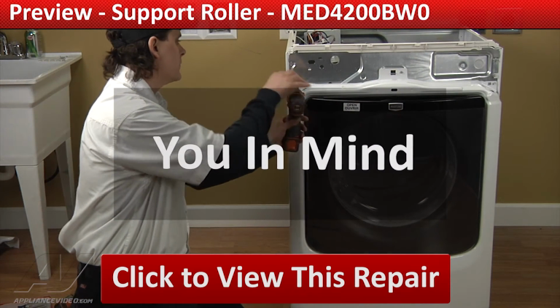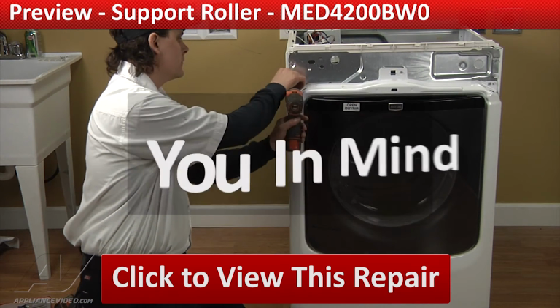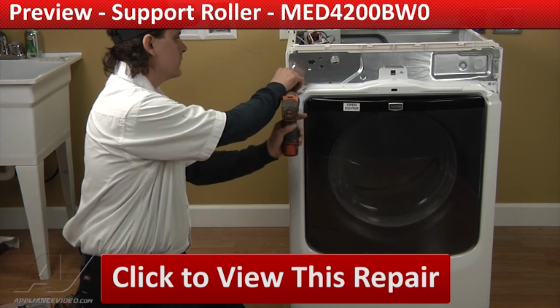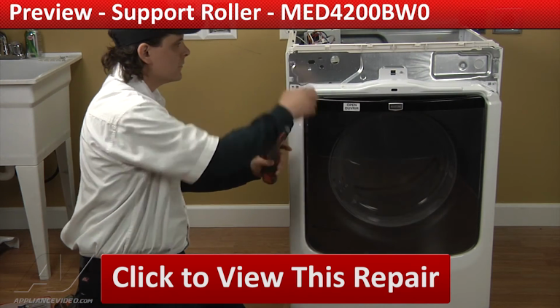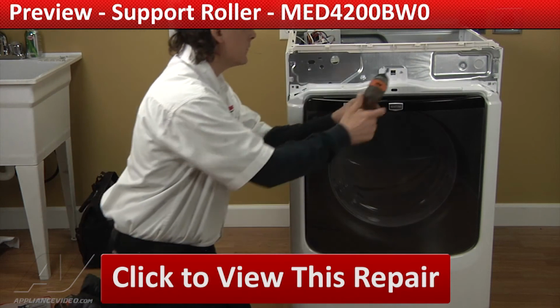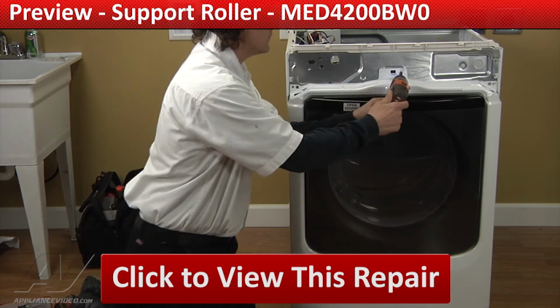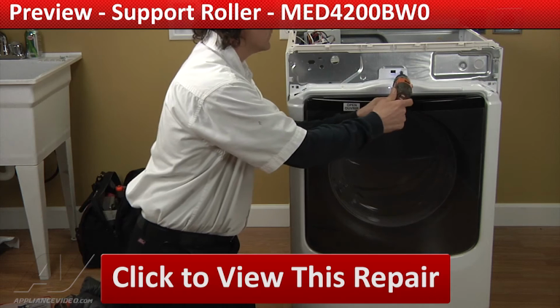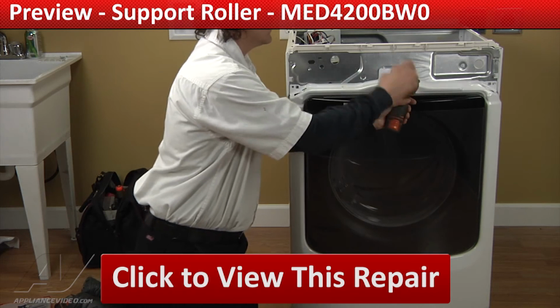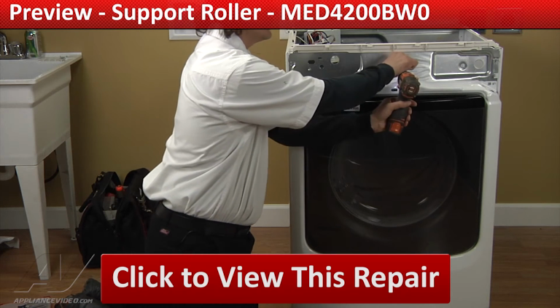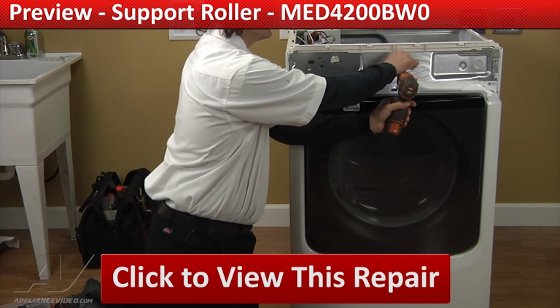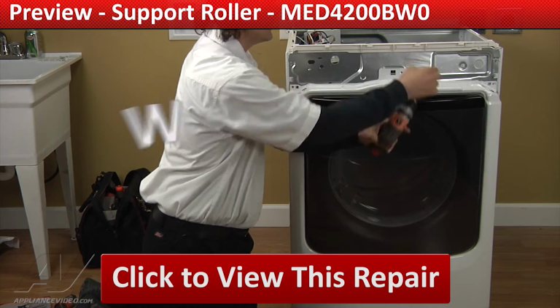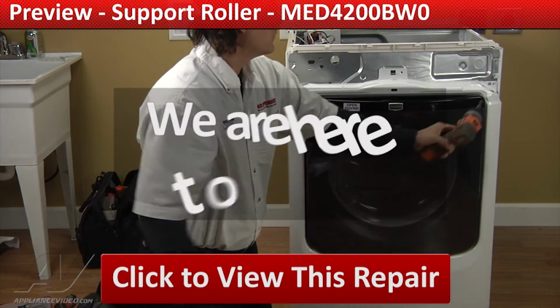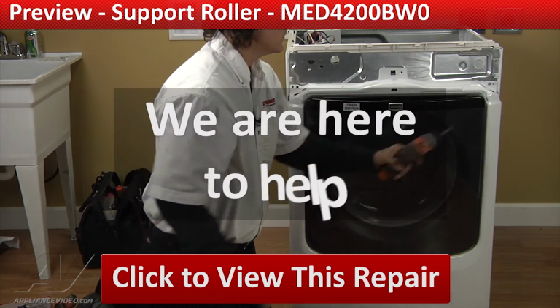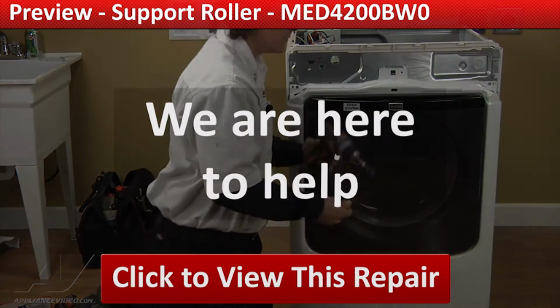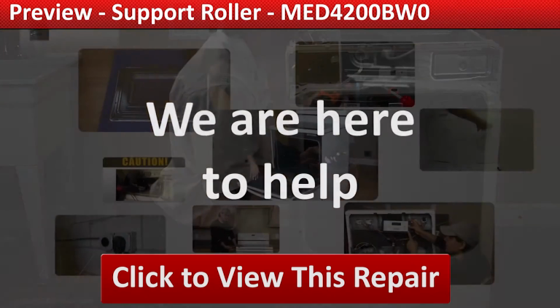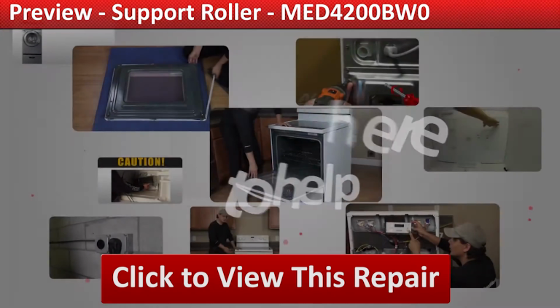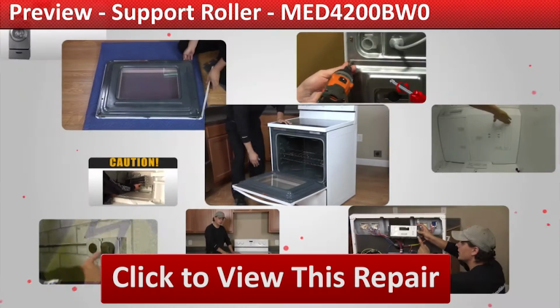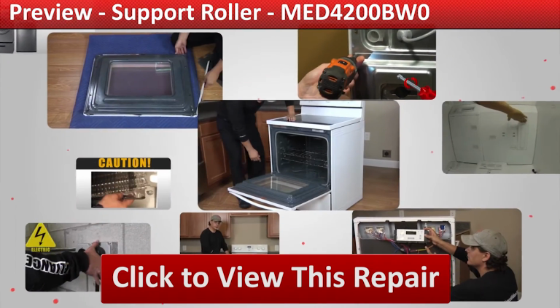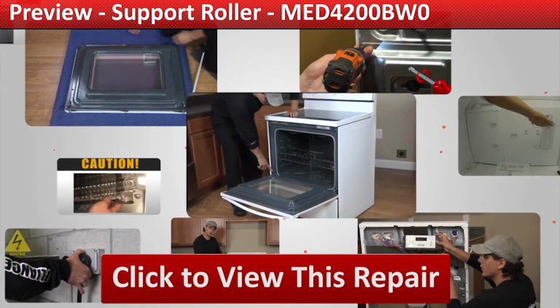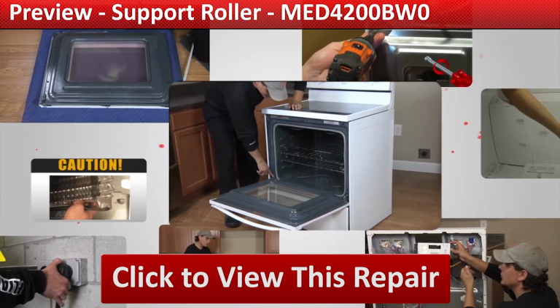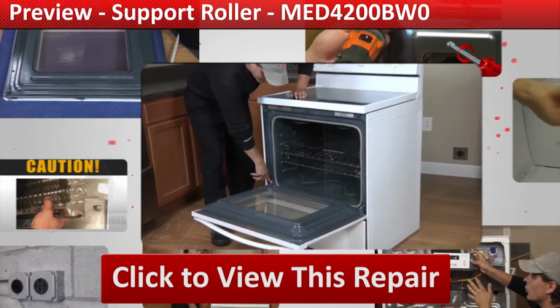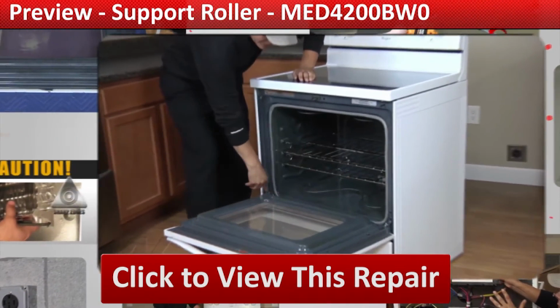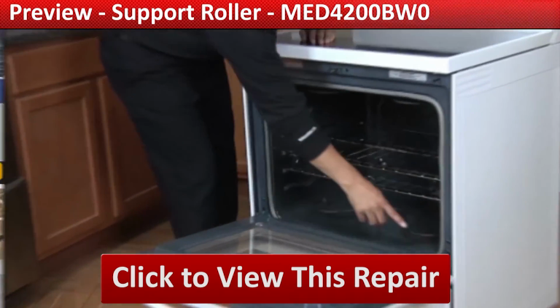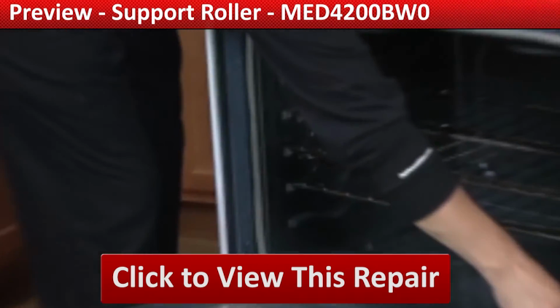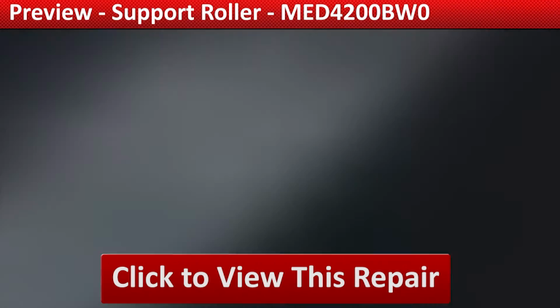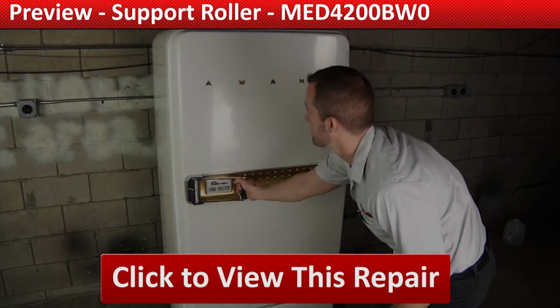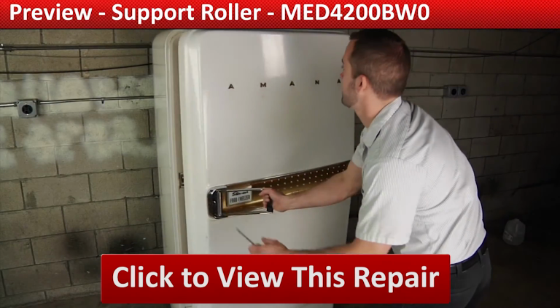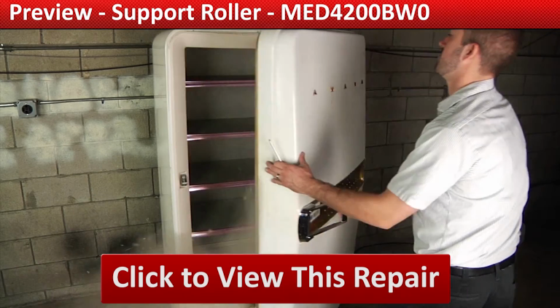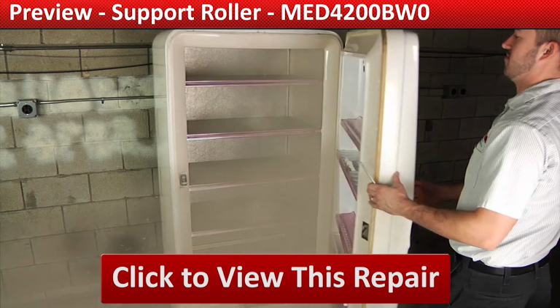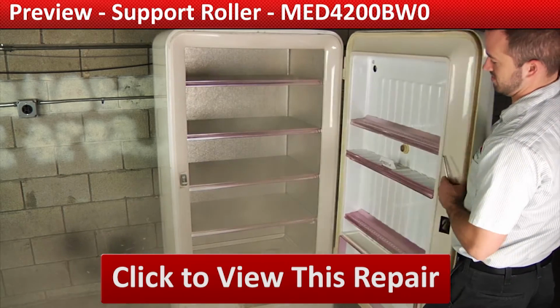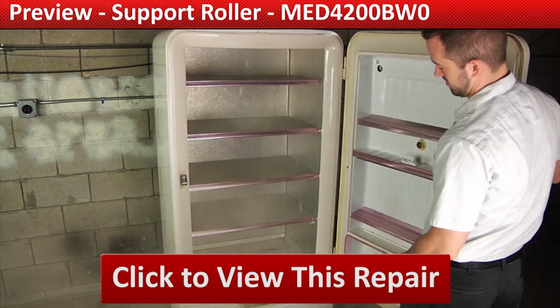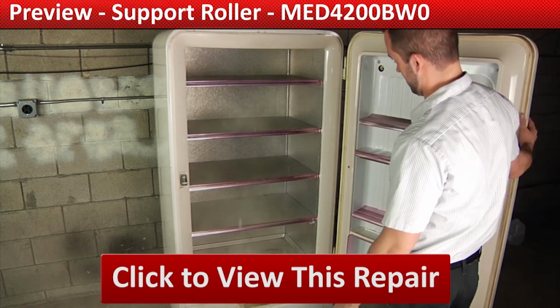Whether you're up against an uncommon repair or the latest appliance on the market, we are here to help. Our growing library of videos have been produced using our factory certified technicians who have extensive infield experience over the past 30 years.